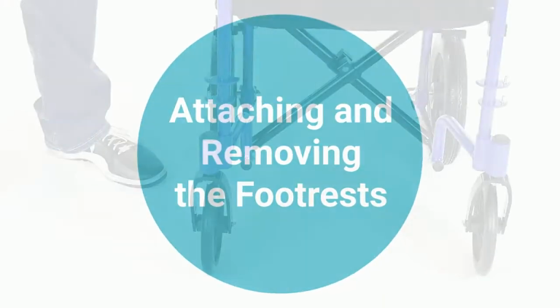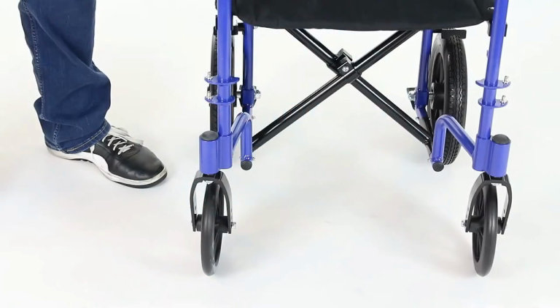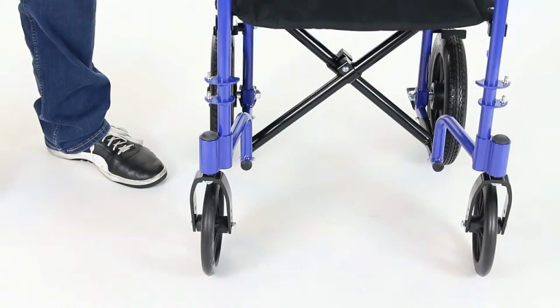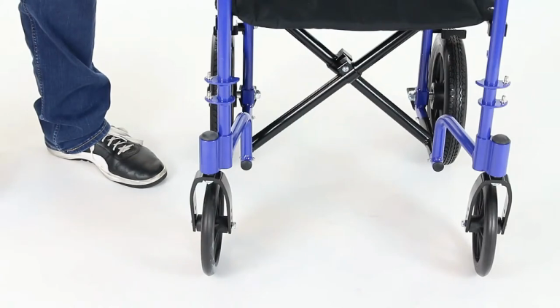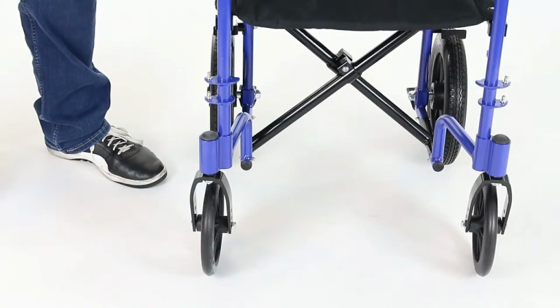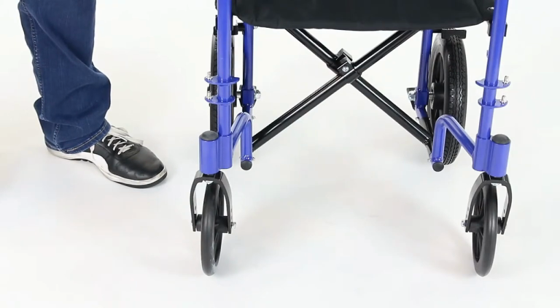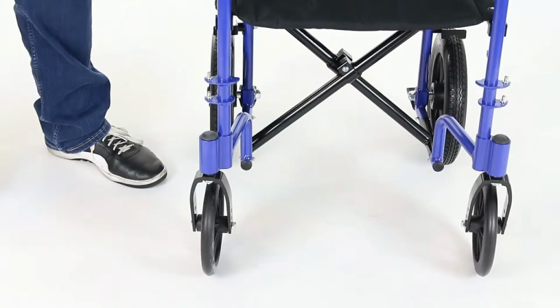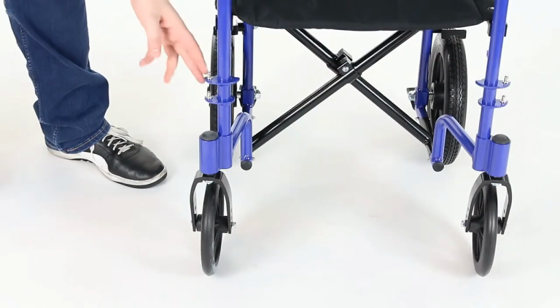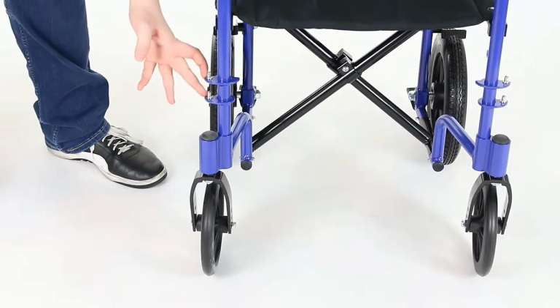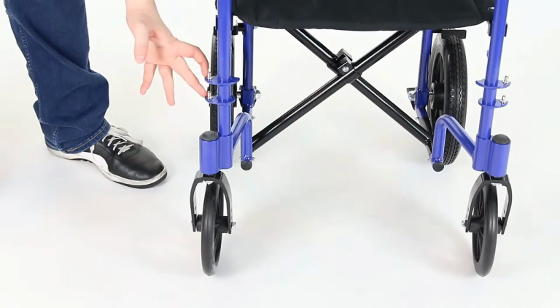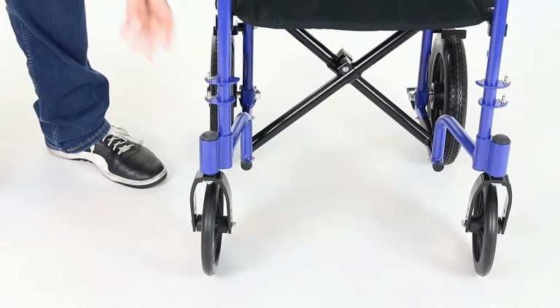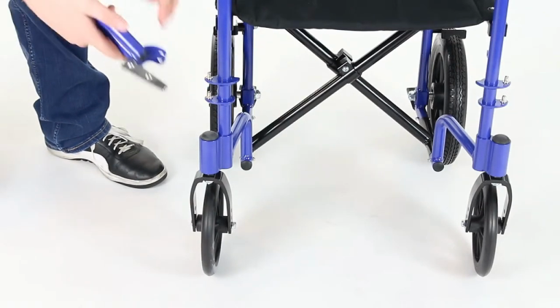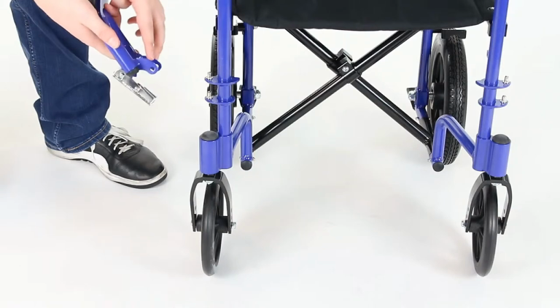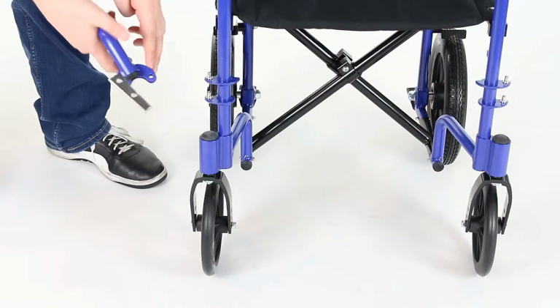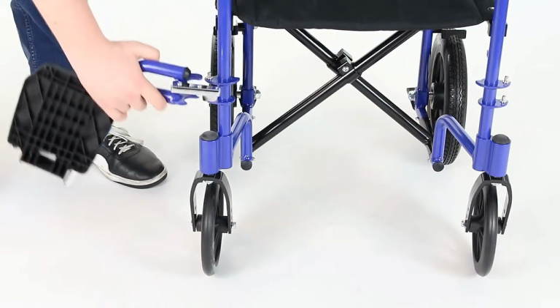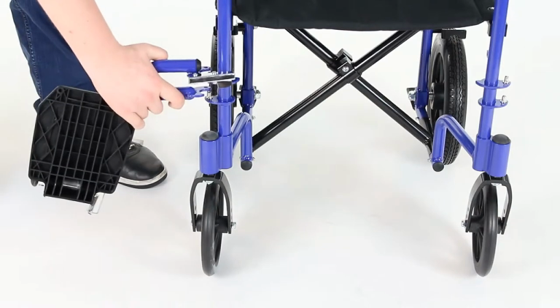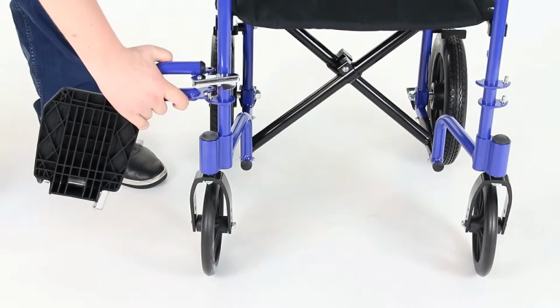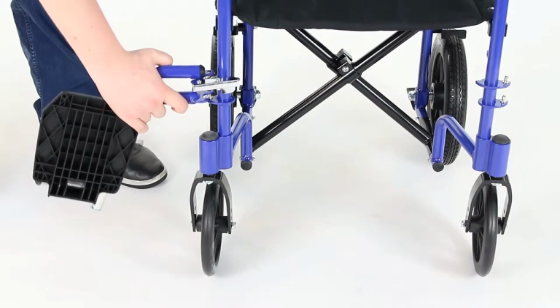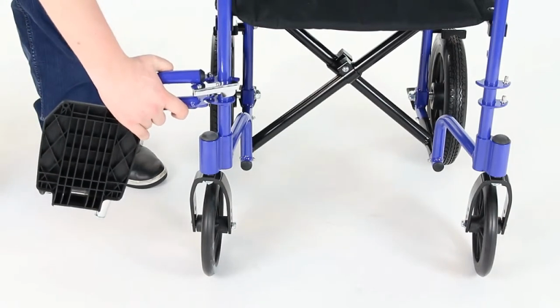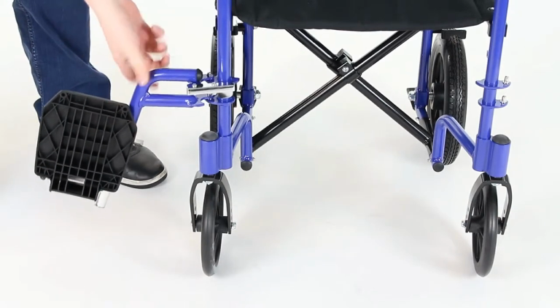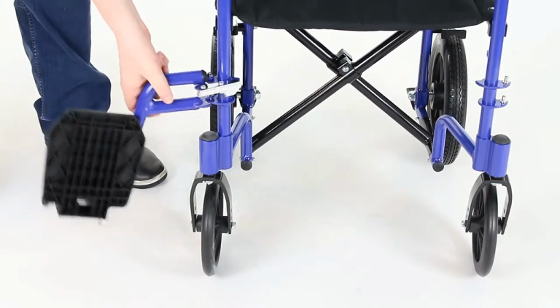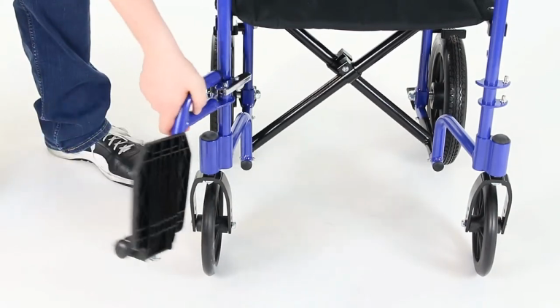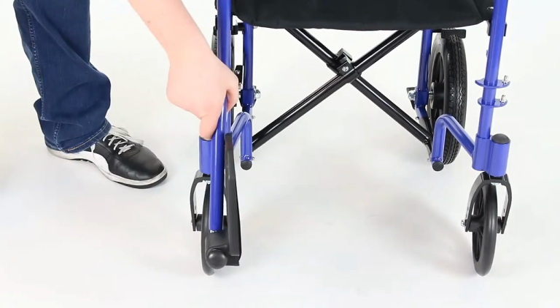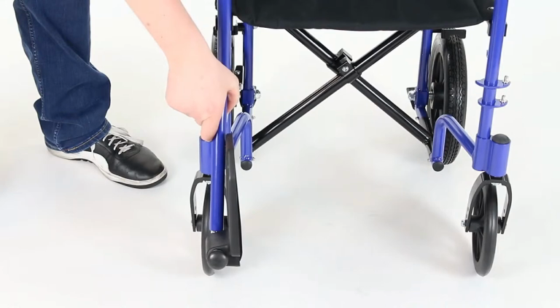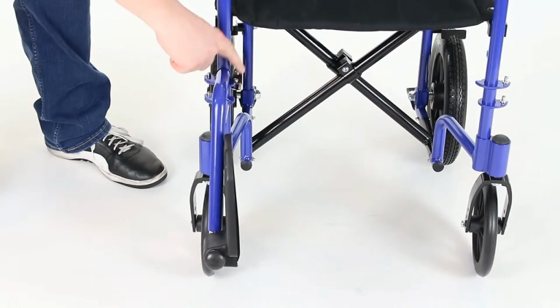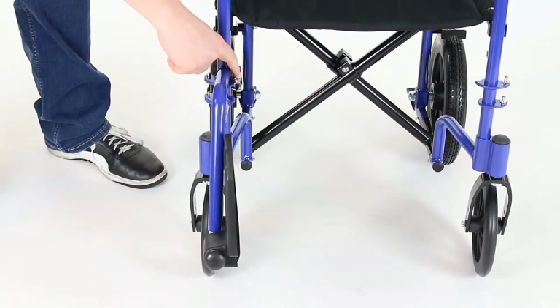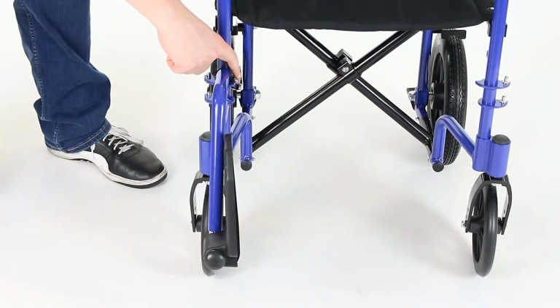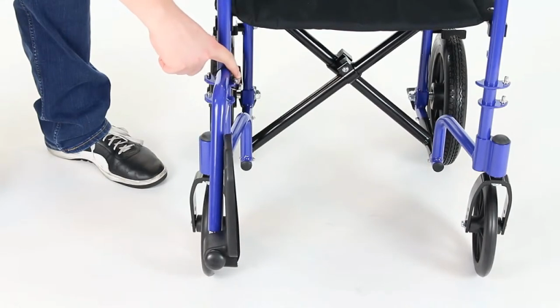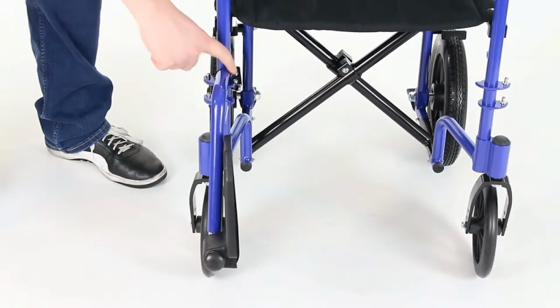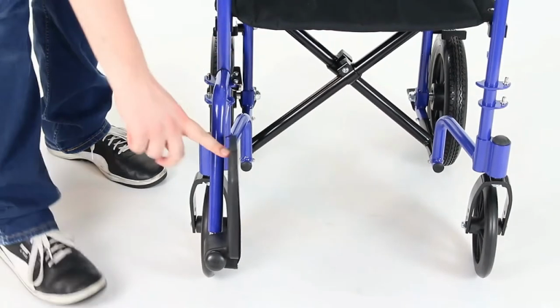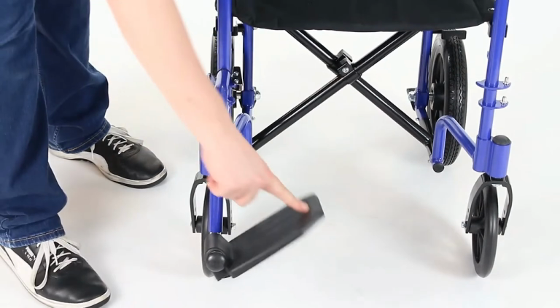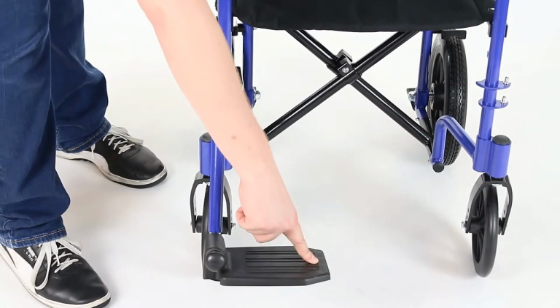To attach the footrests to the transport chair, fit the two attachment pins through the holes on the detachable footrest. Rotate the footrest in until the silver mechanism locks into place and lower the footrest.